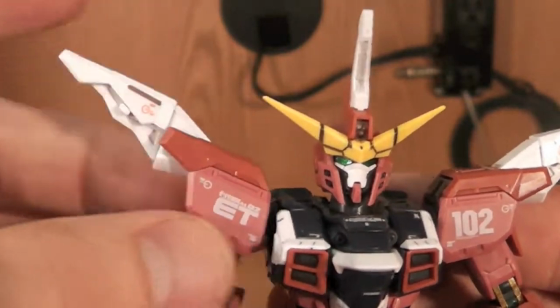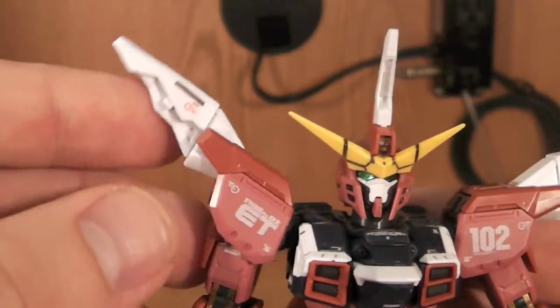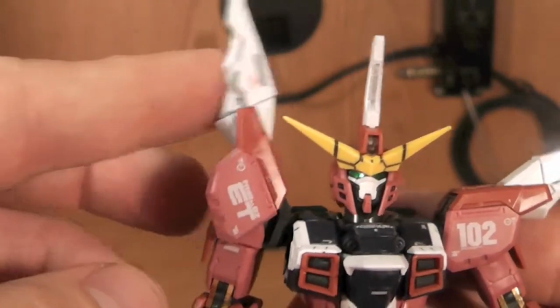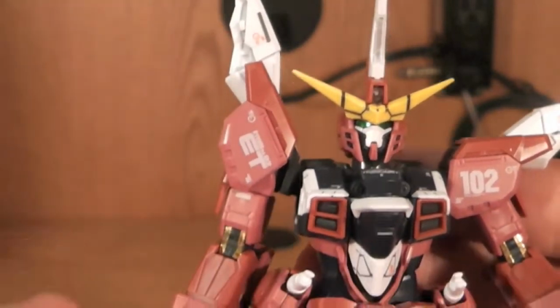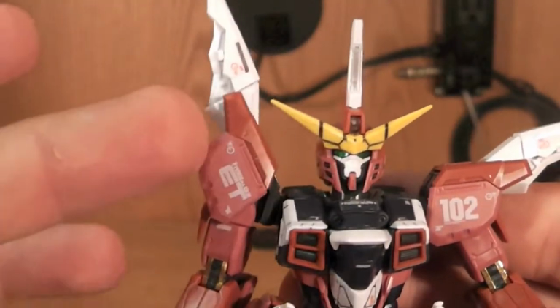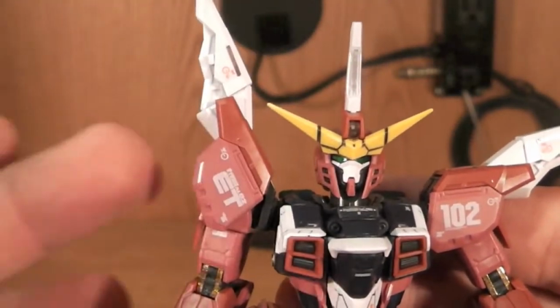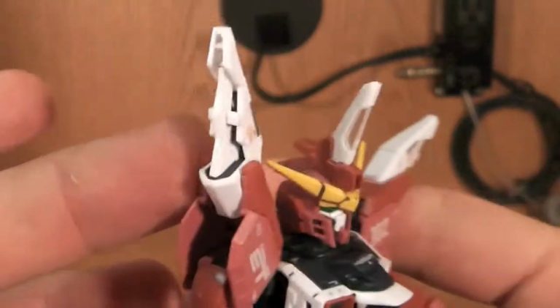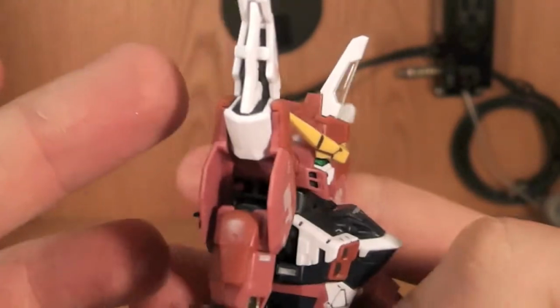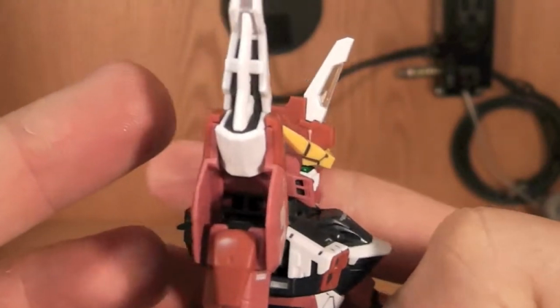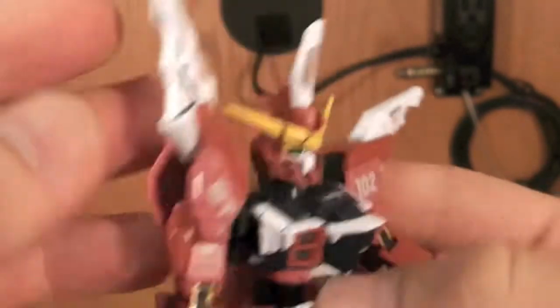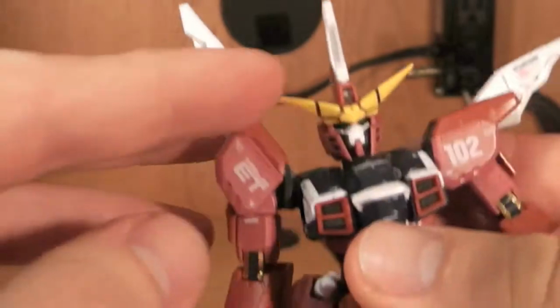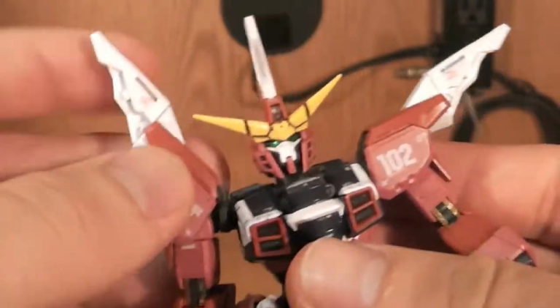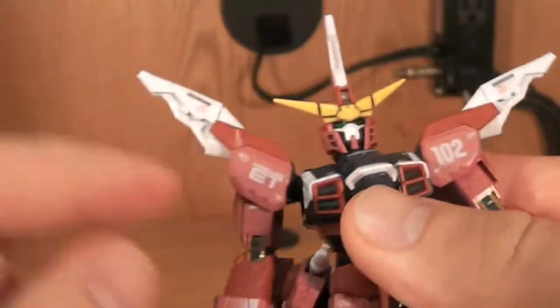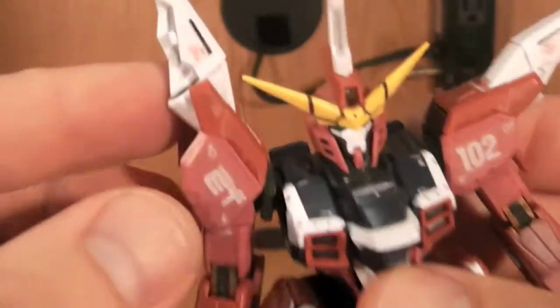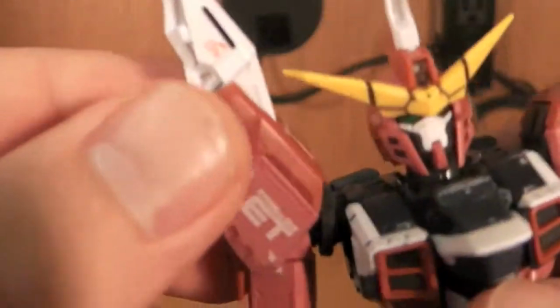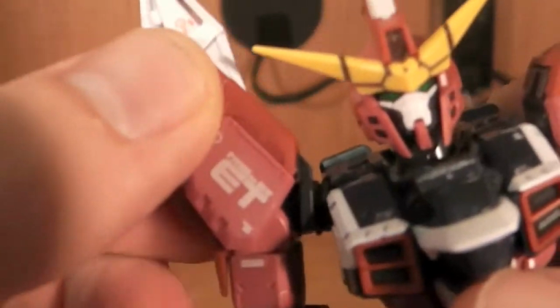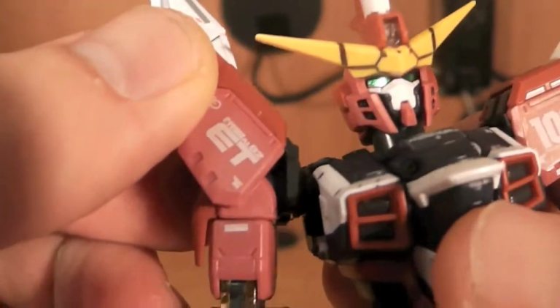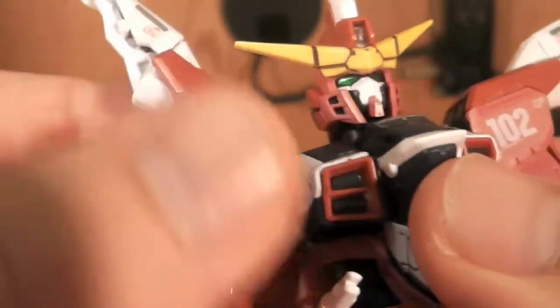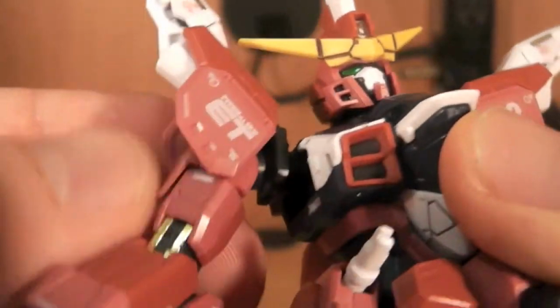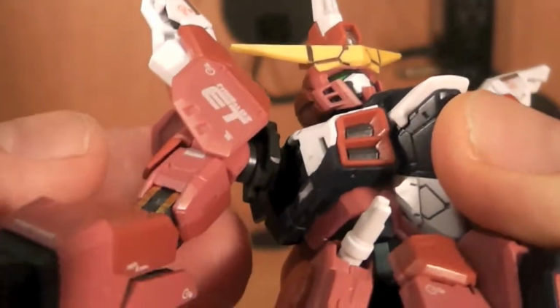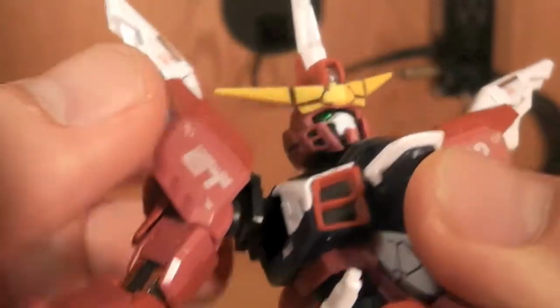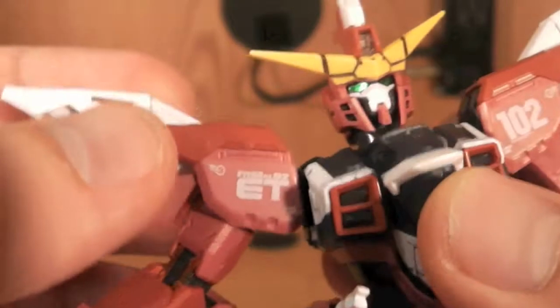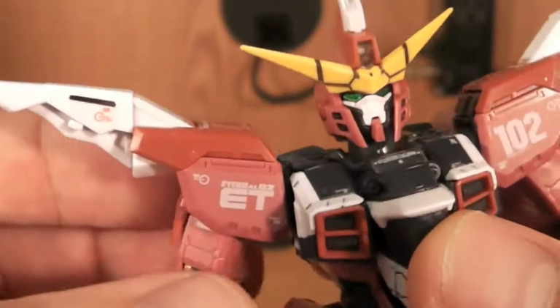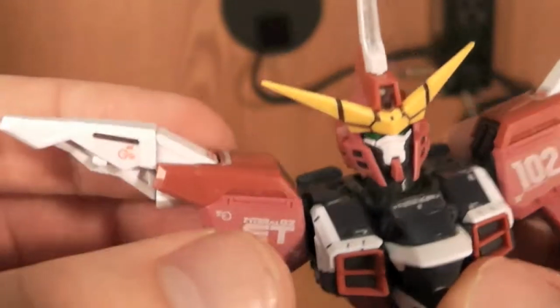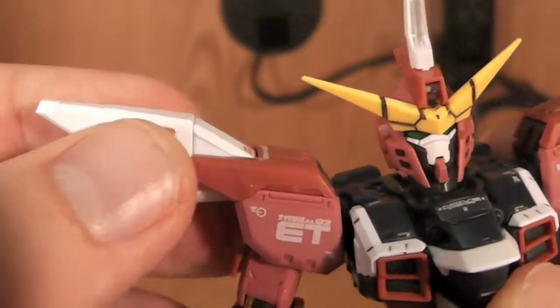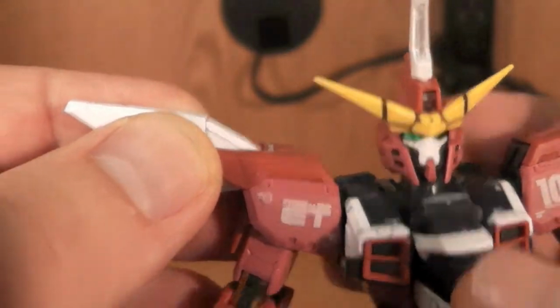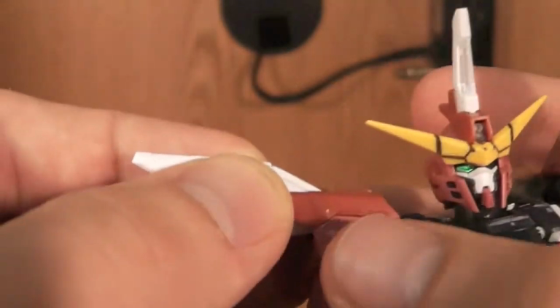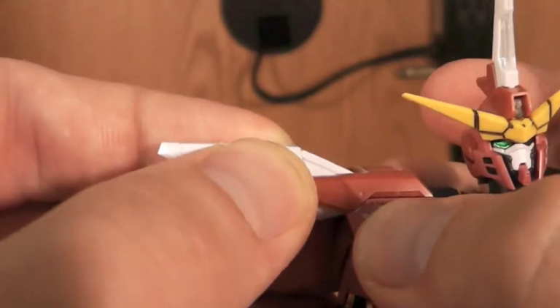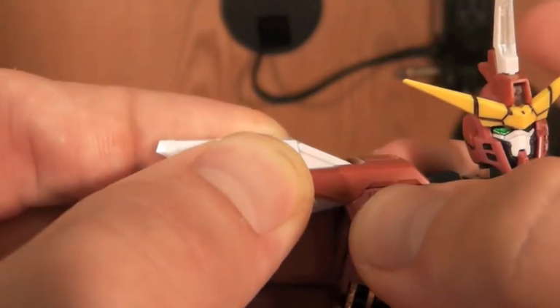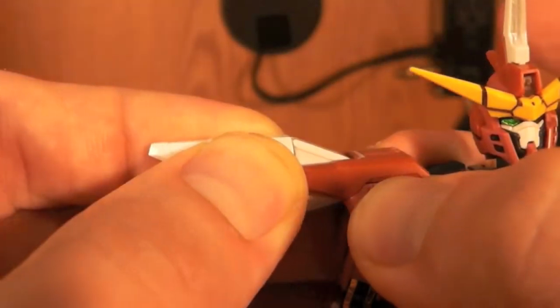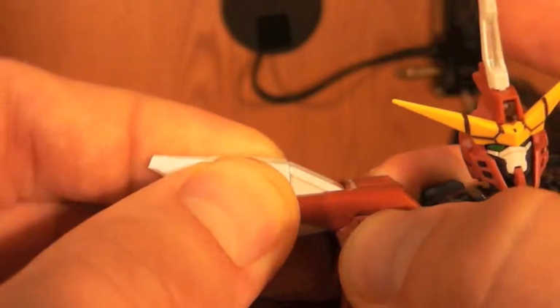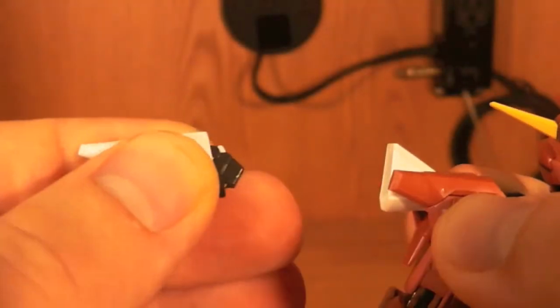For the shoulders, they can come up that much, which is really nice, and you pretty much just slide it all into the arm right there, much like the other real grades. It's really nice, and then this piece actually comes off.